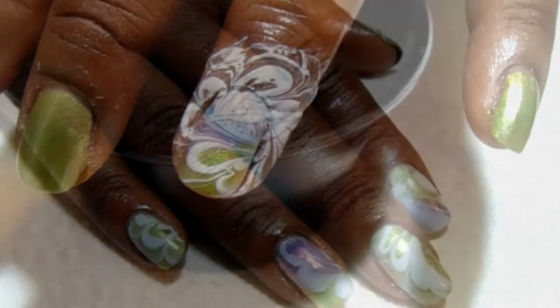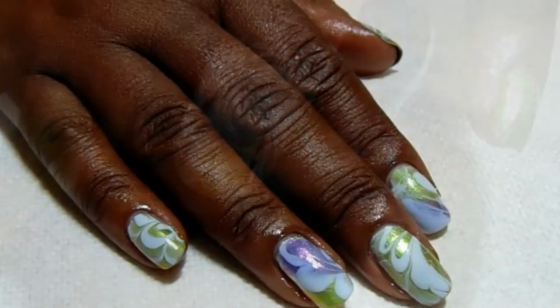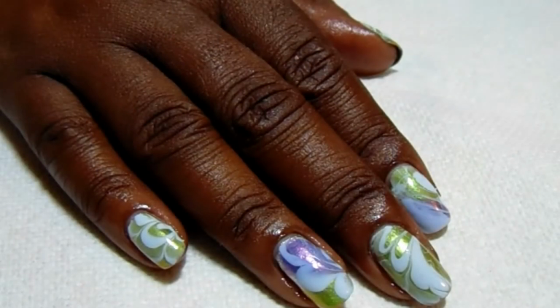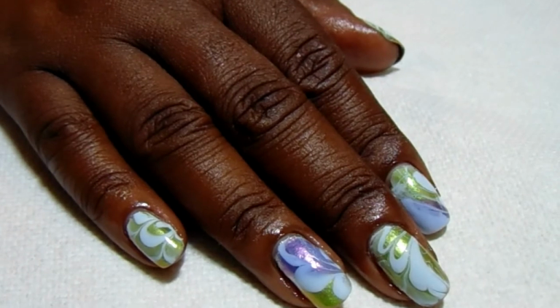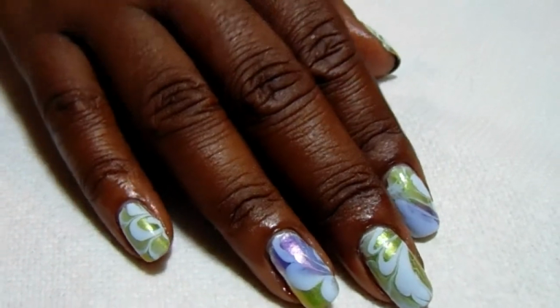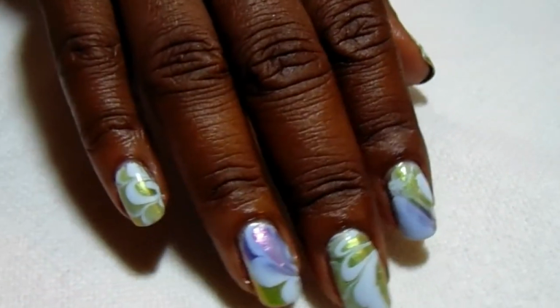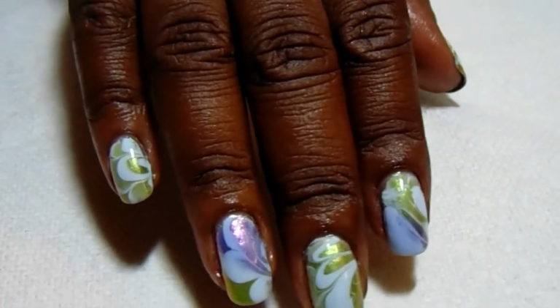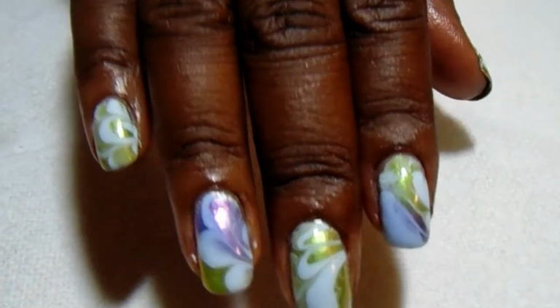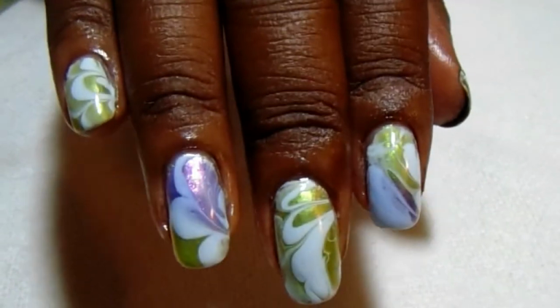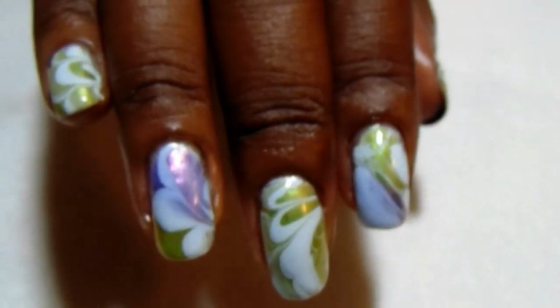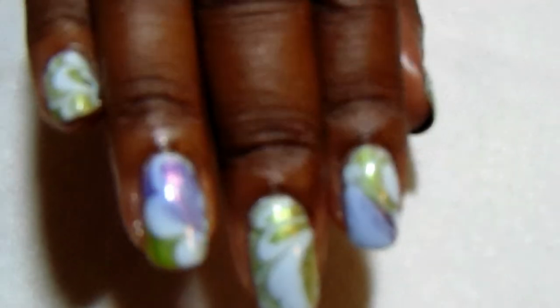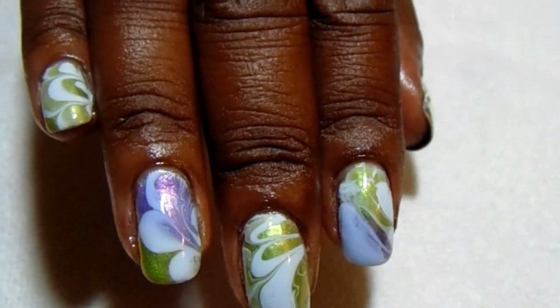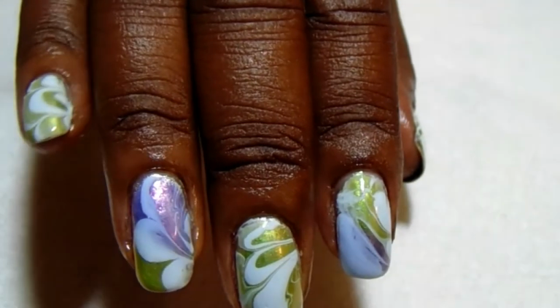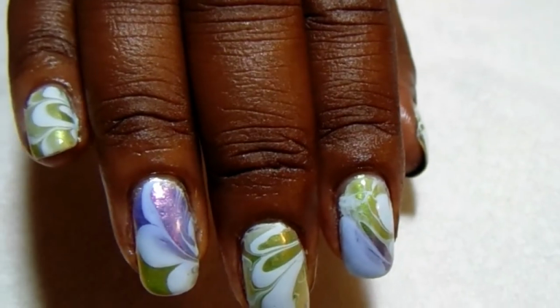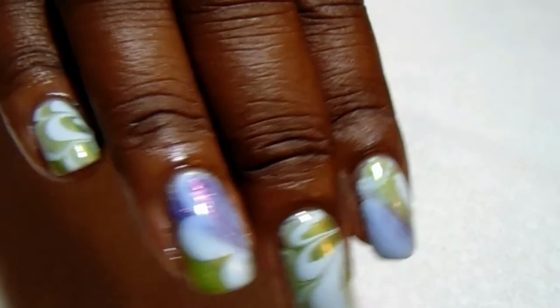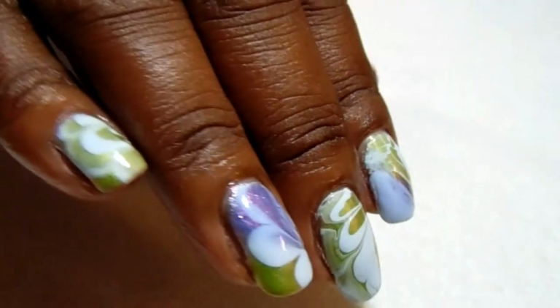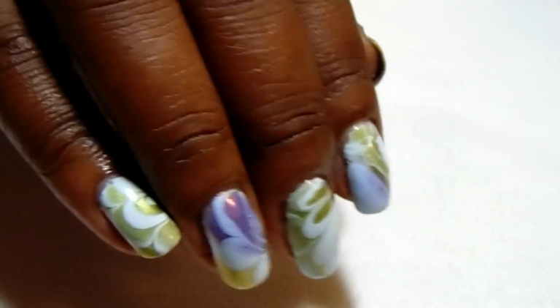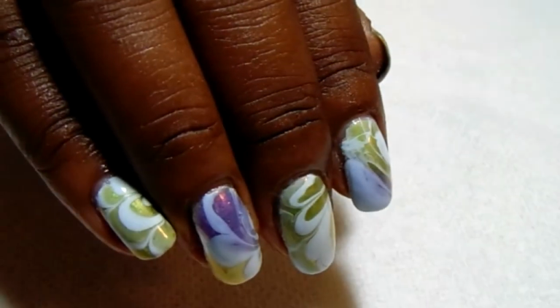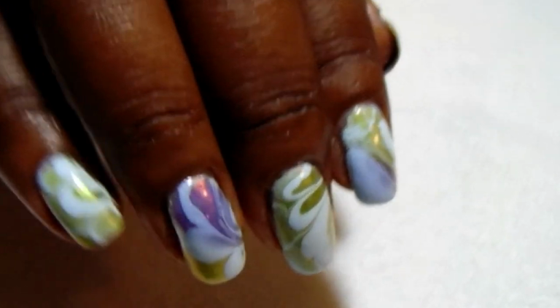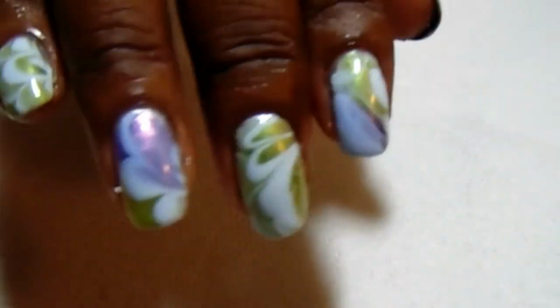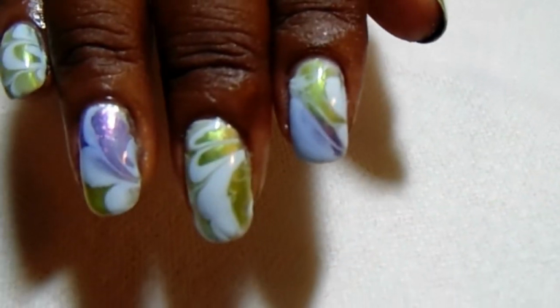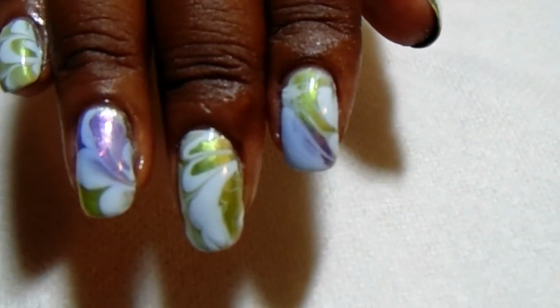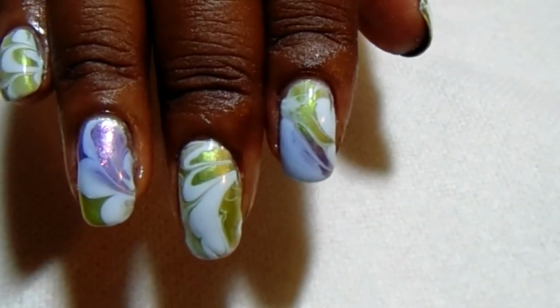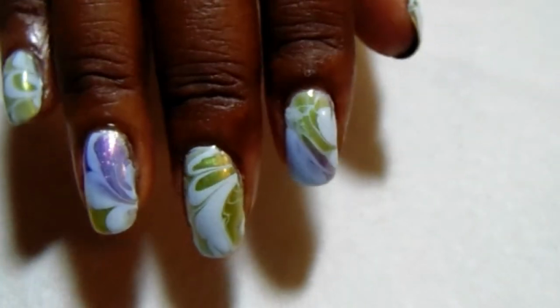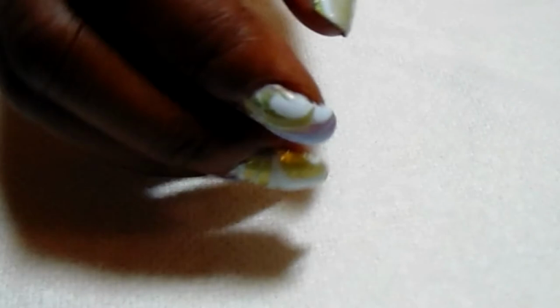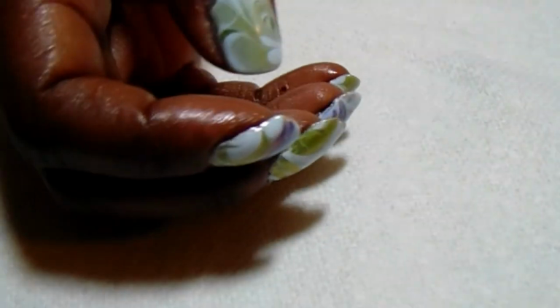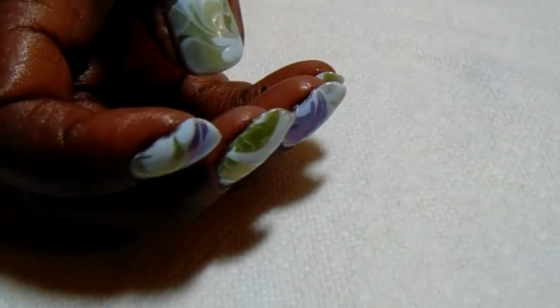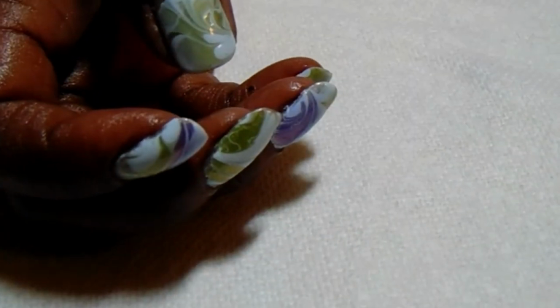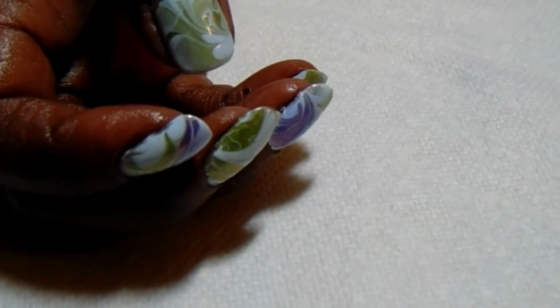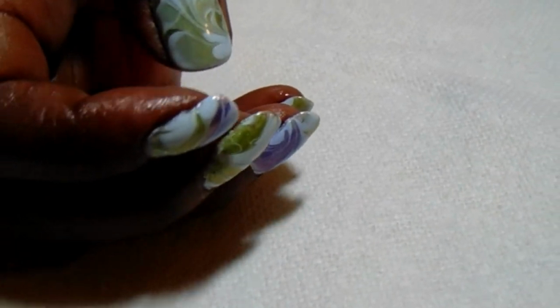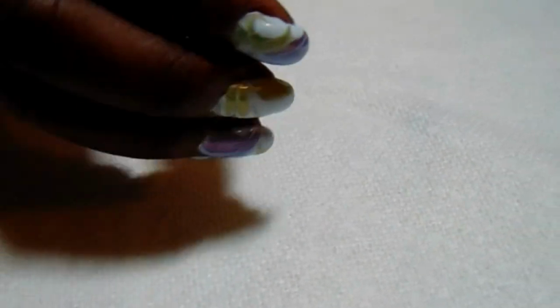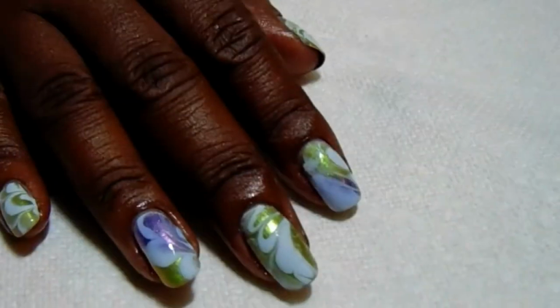Okay guys, I am back and this is the finished manicure. Isn't that cute? It turned out really well. And again, I will have swatches at the end of the video. Let me know what you think.